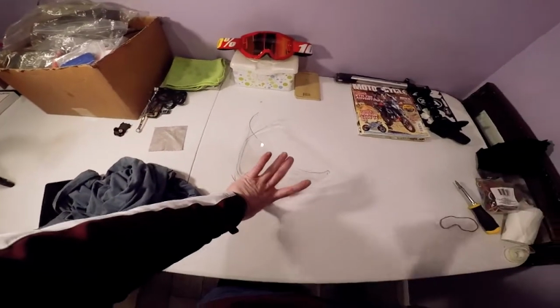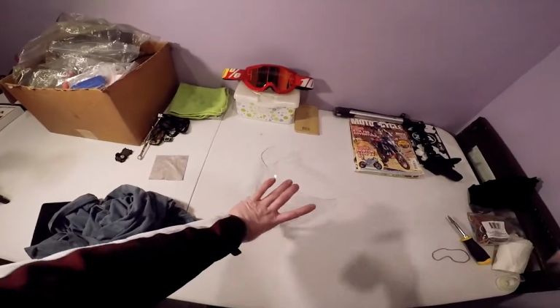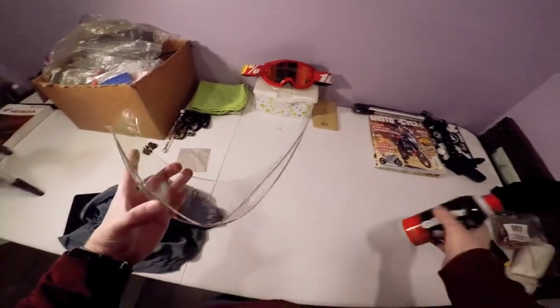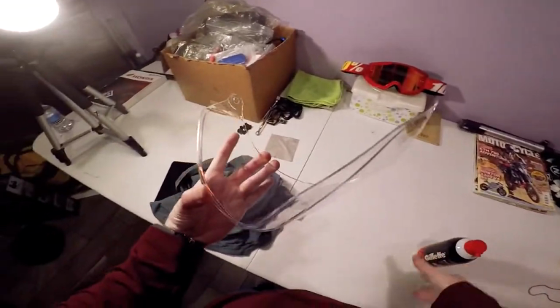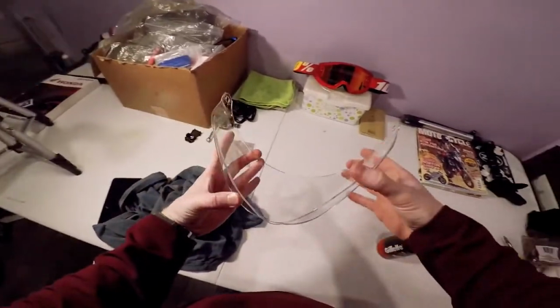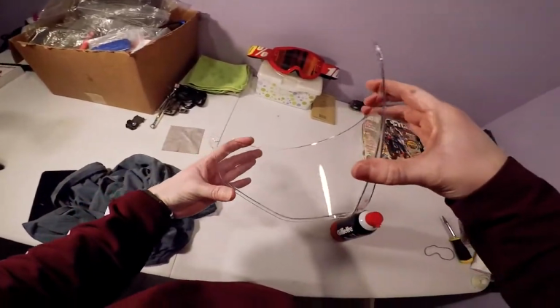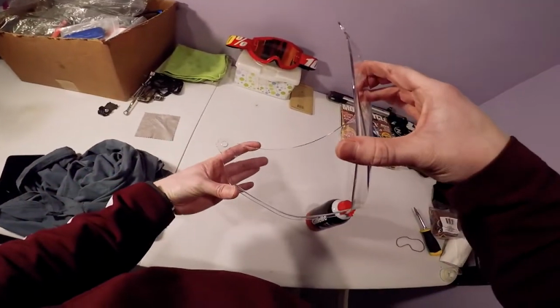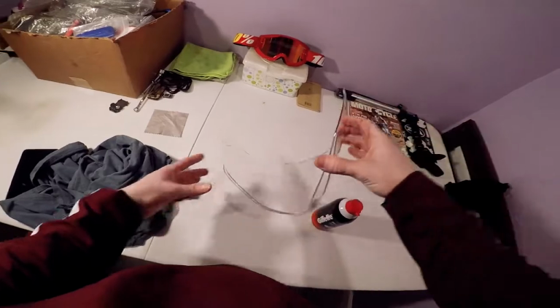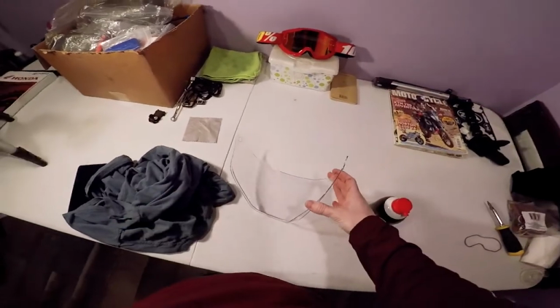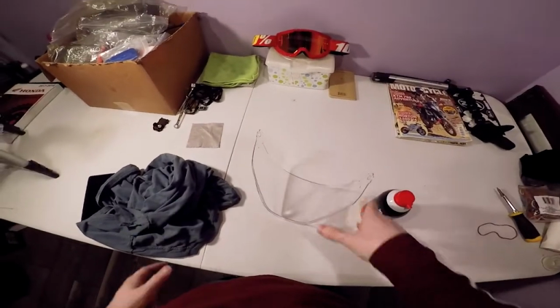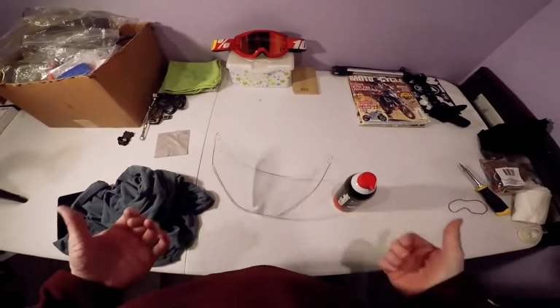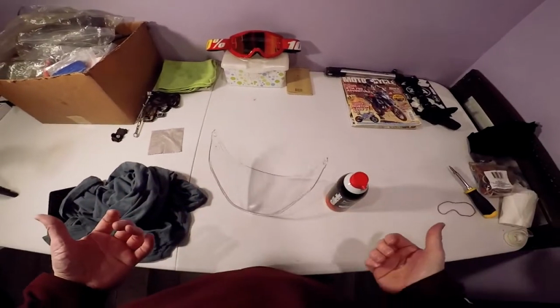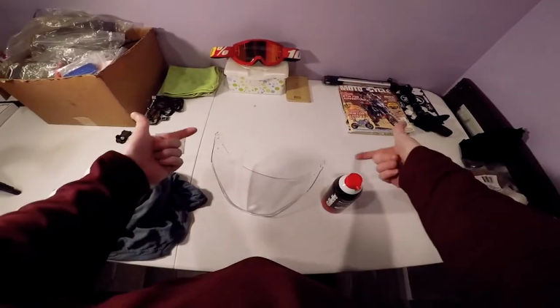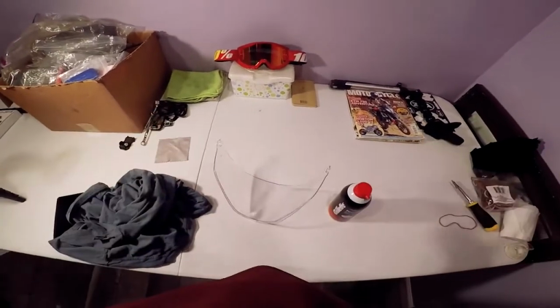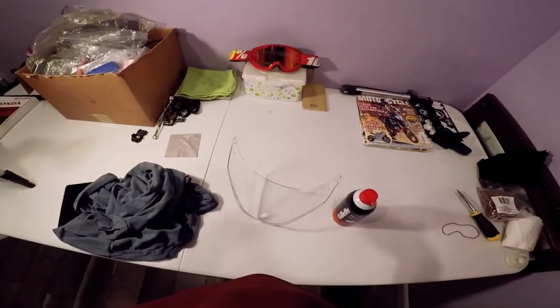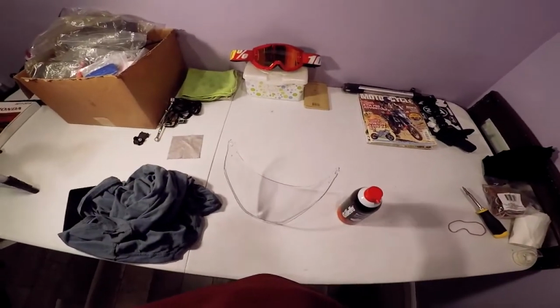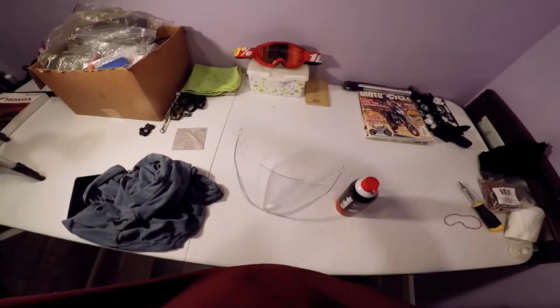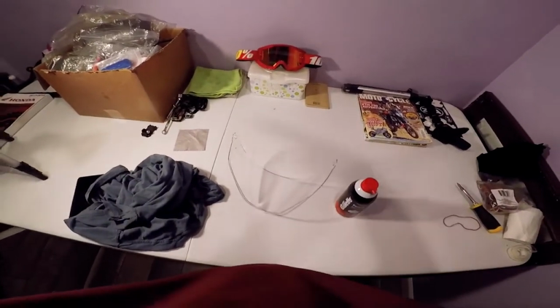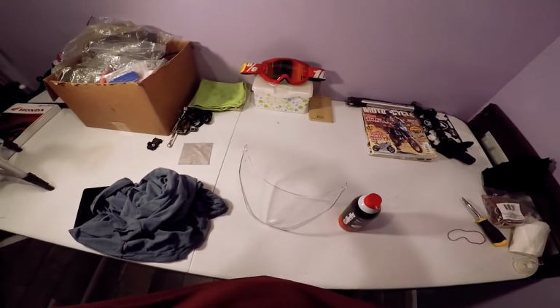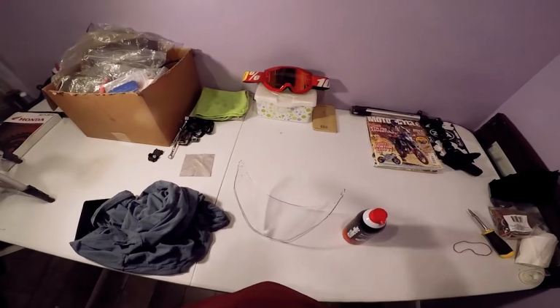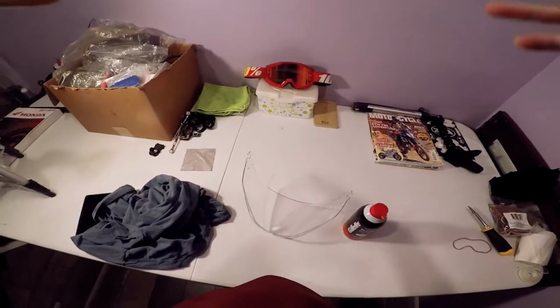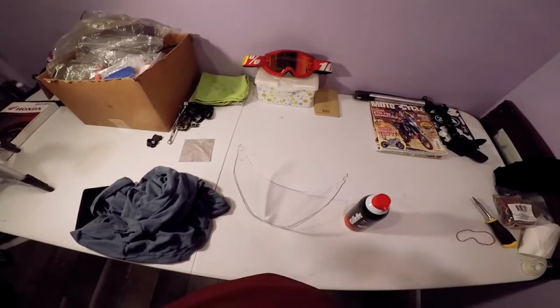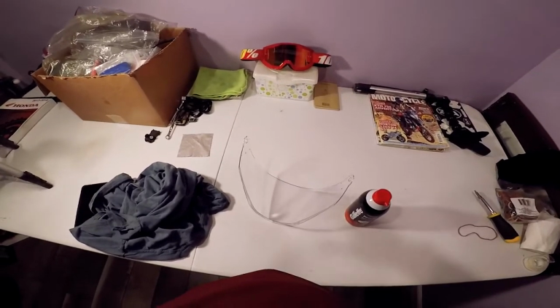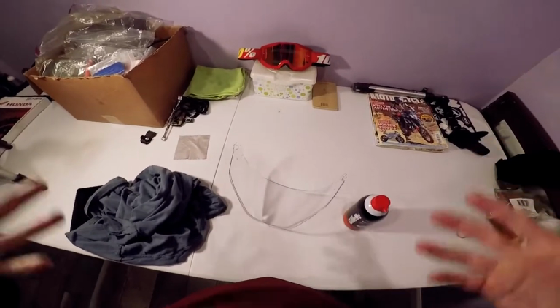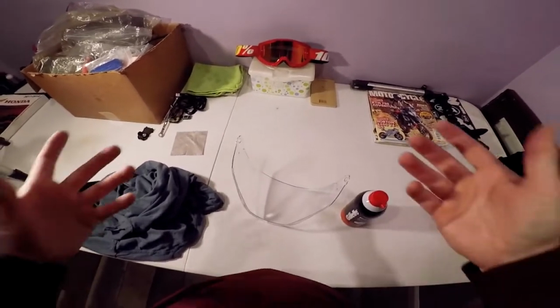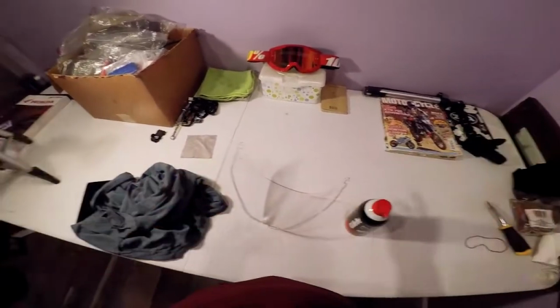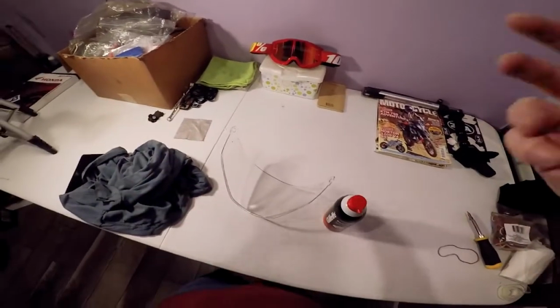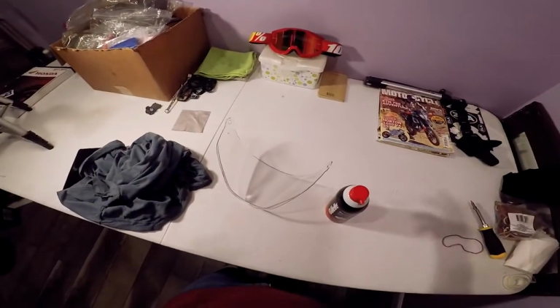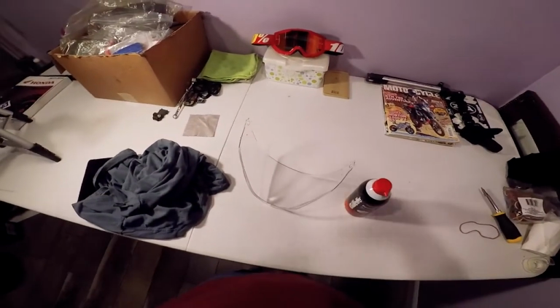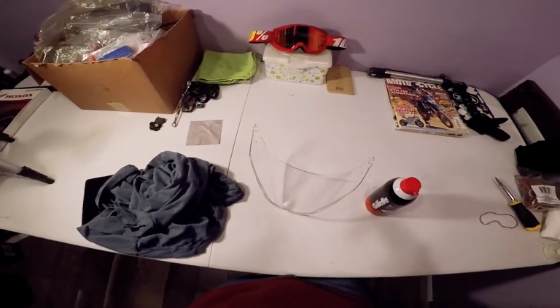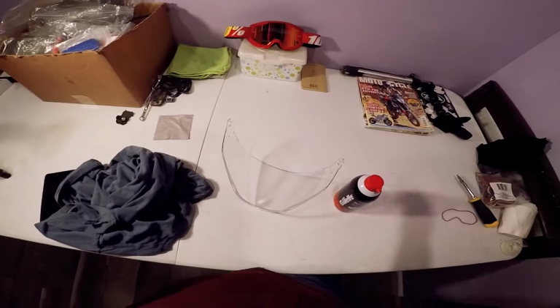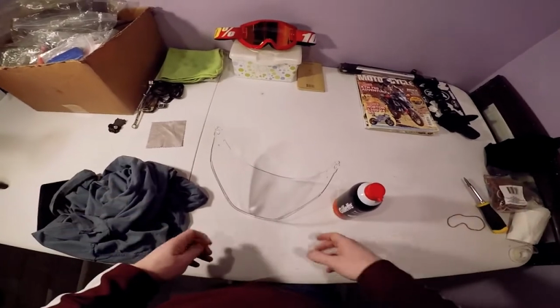Make sure the visor is nice and clean on the inside. I took mine off — two little screws on the side of my adventure helmet that held the sun visor in with the shield and everything. Simple: take the two screws out, pop them off the clips, and you're done.